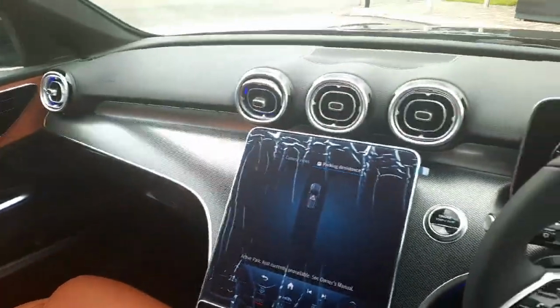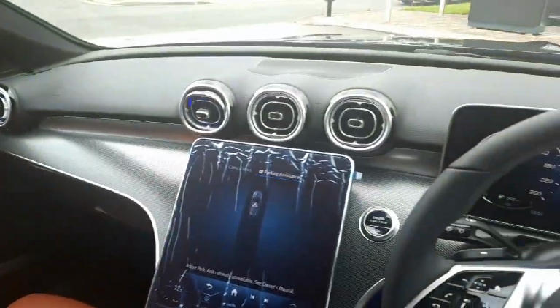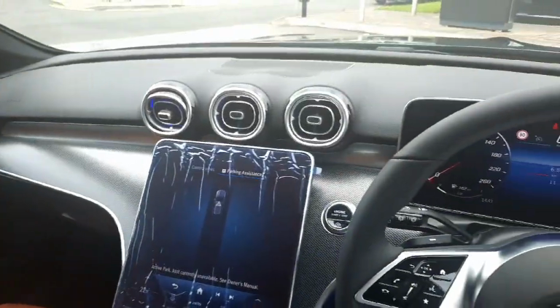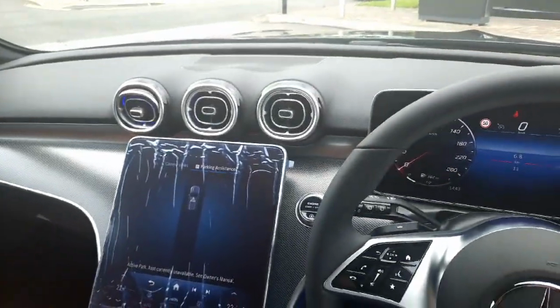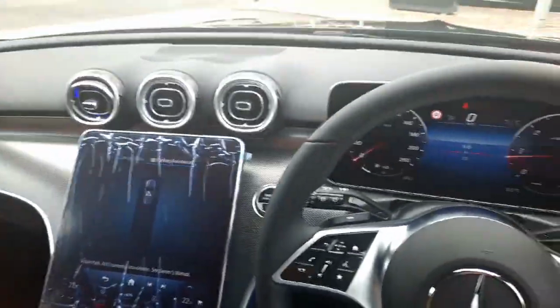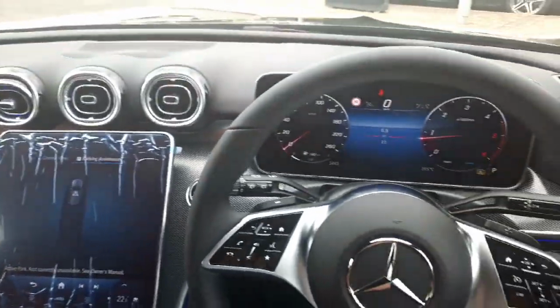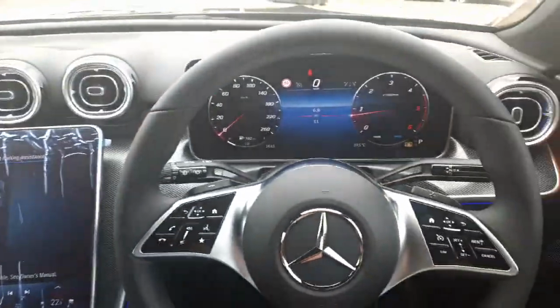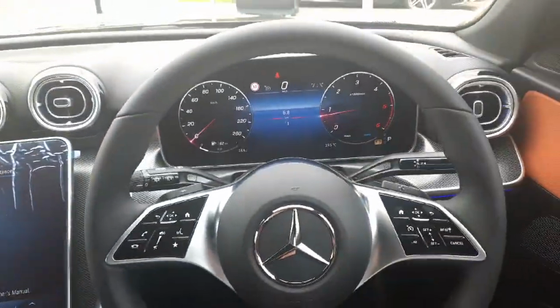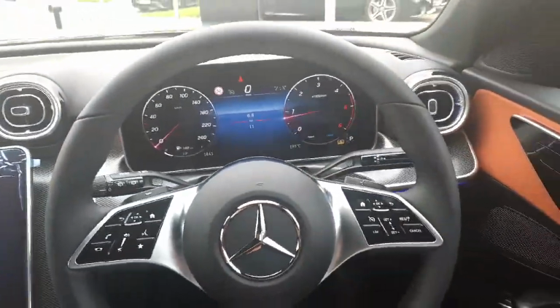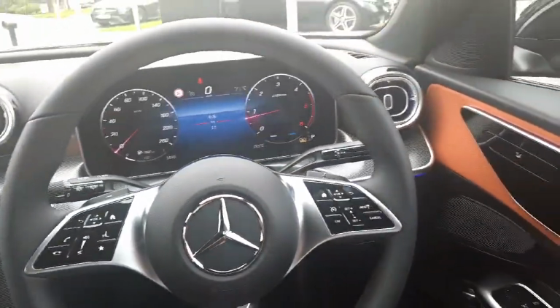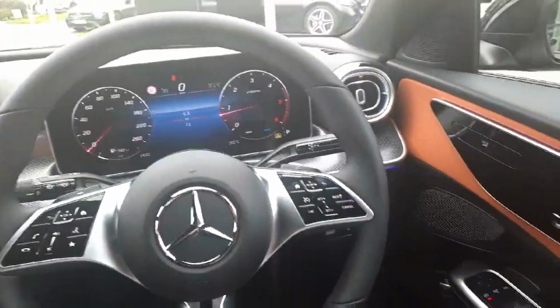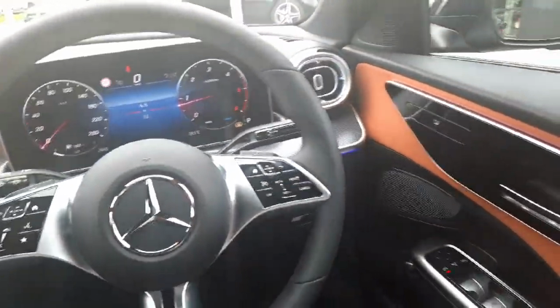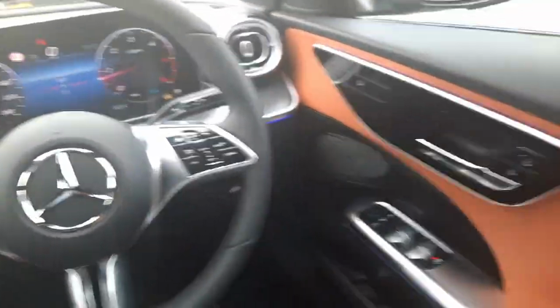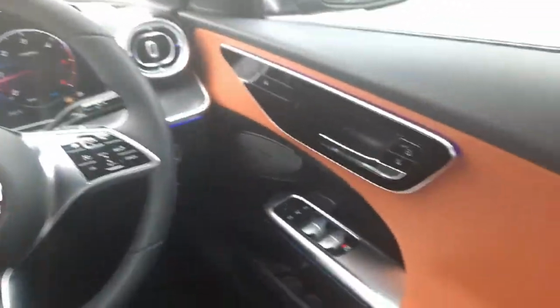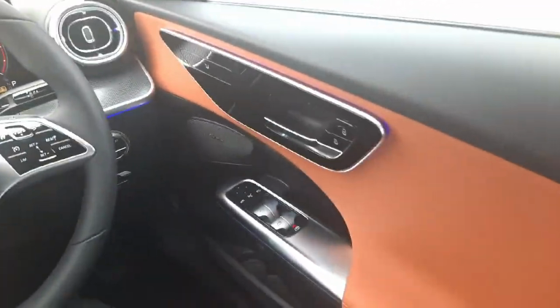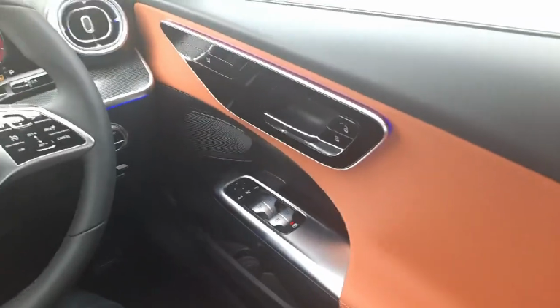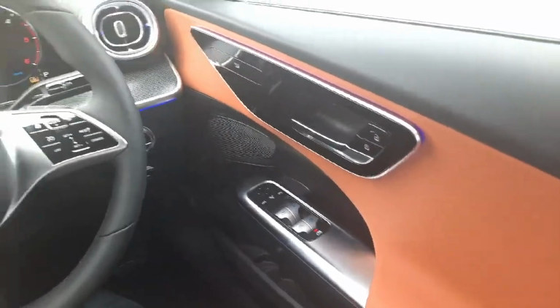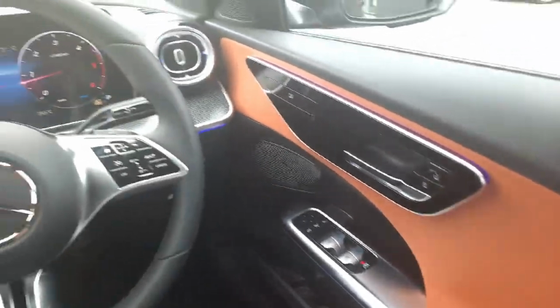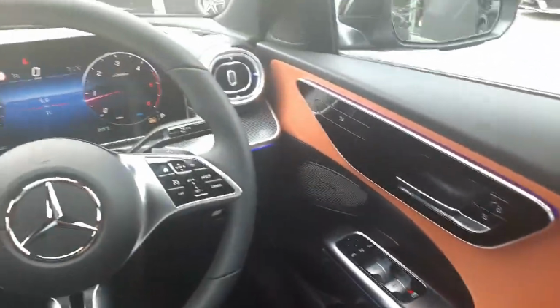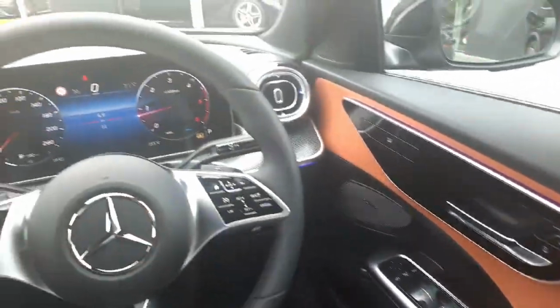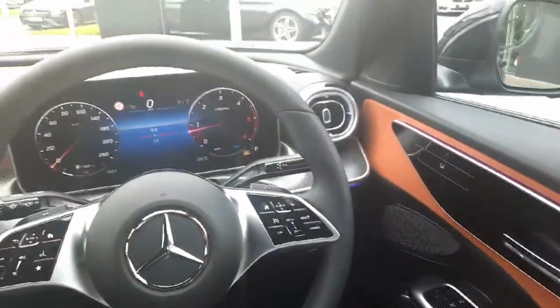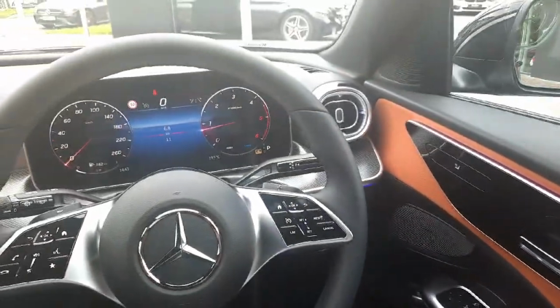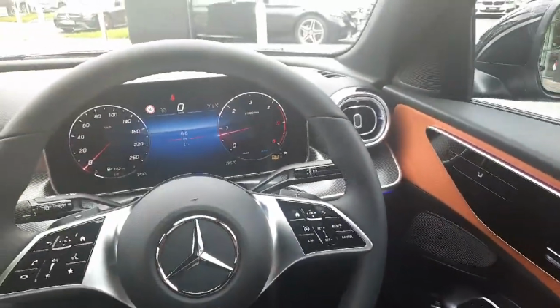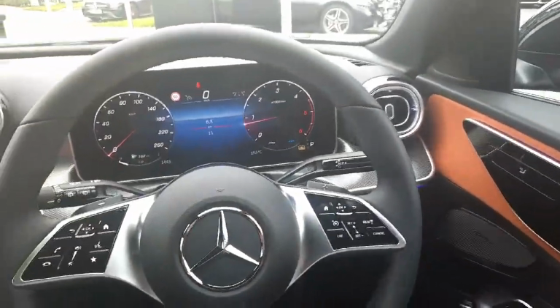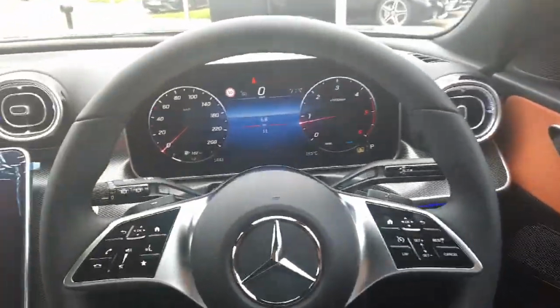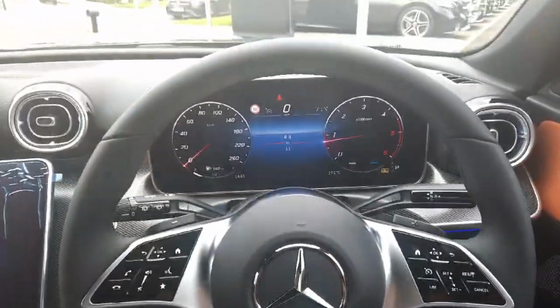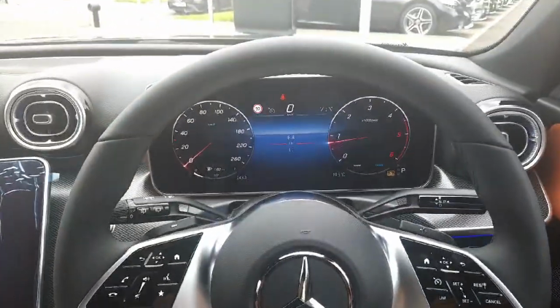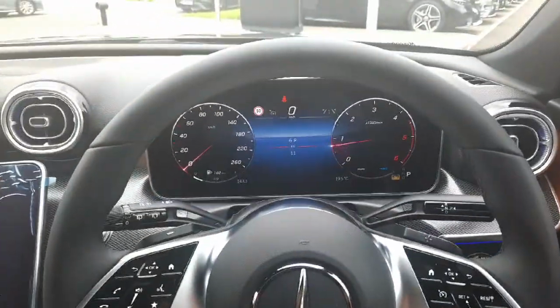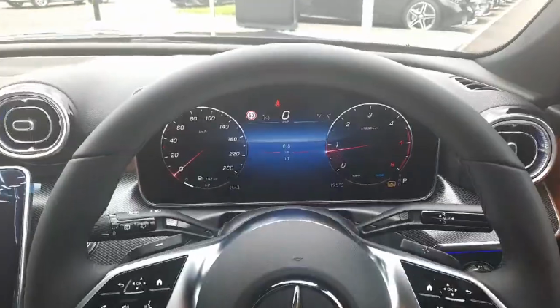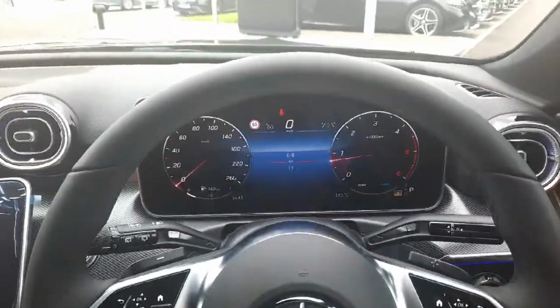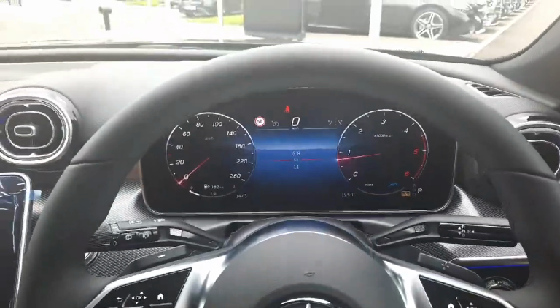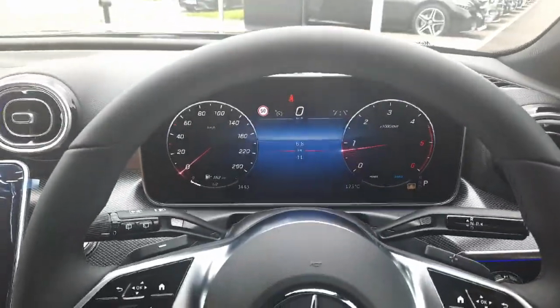This car also has wireless phone charging, USB-C ports, and additional storage space. It is ready for immediate delivery. If you have any questions, give myself Sean a call or drop me a WhatsApp message on 085 280 9992. All trade-ins are welcome and we also offer finance packages.